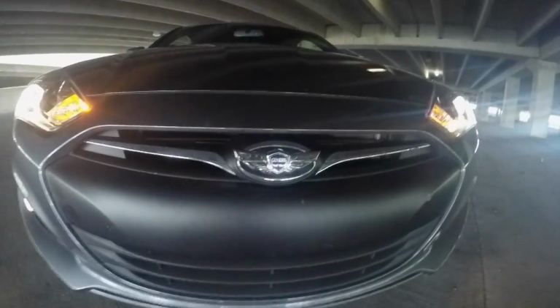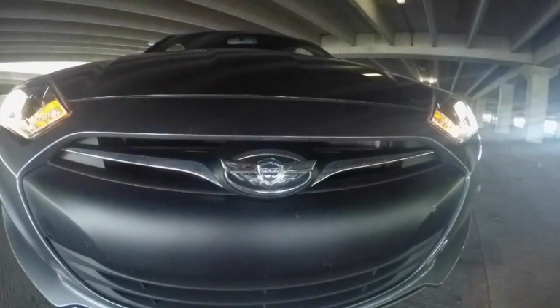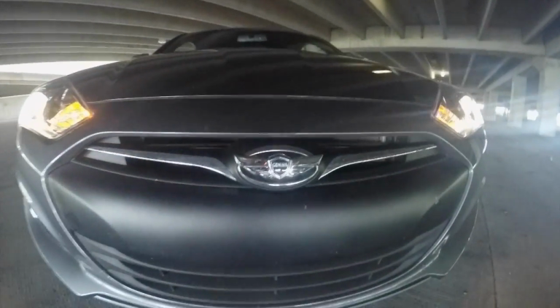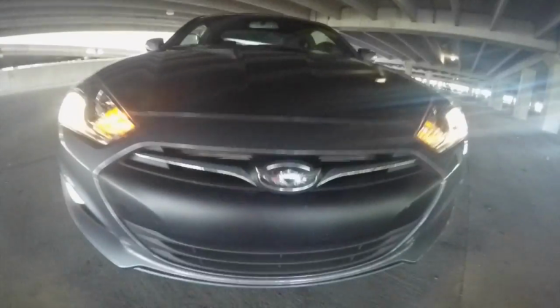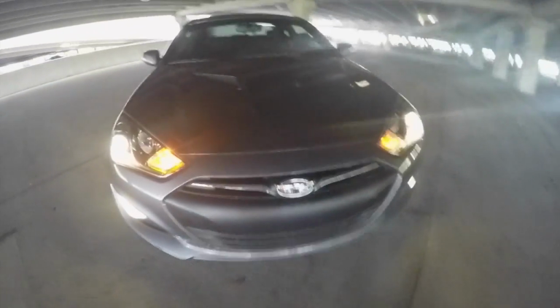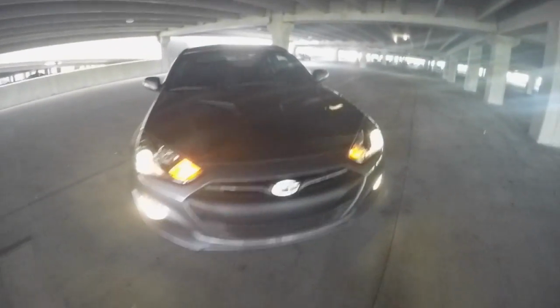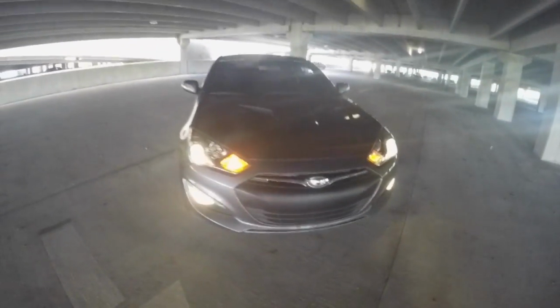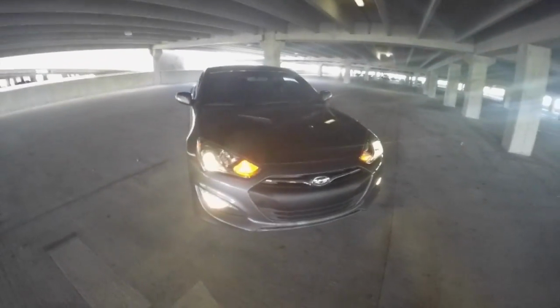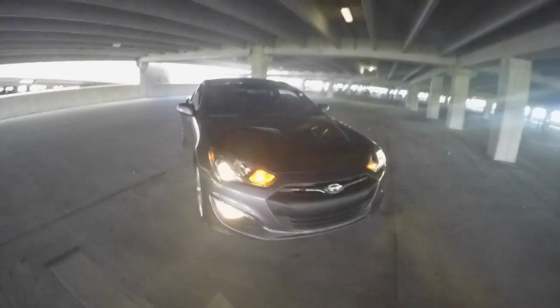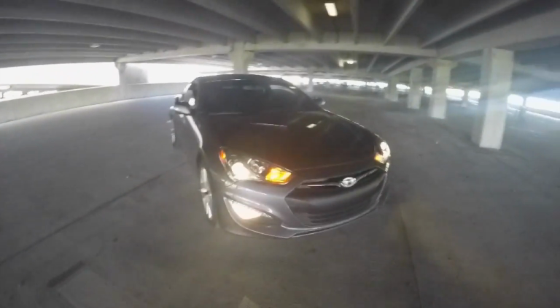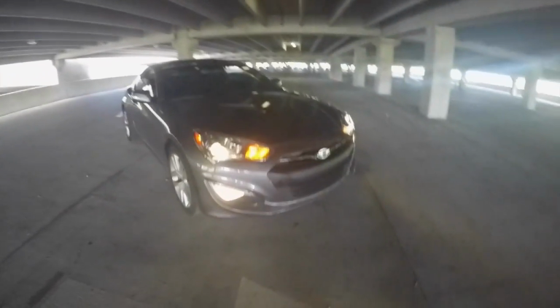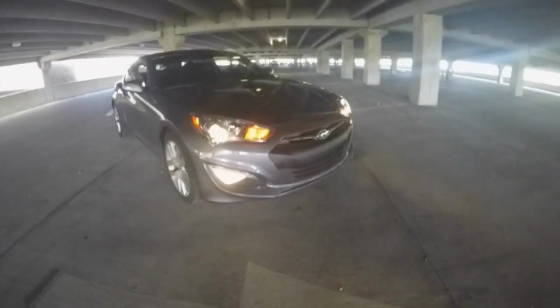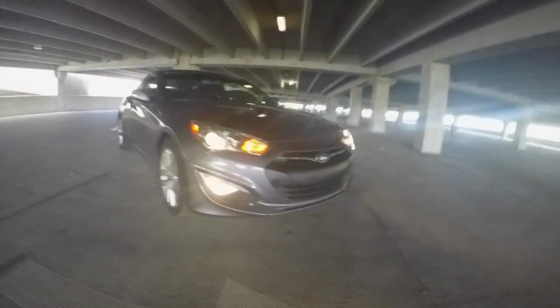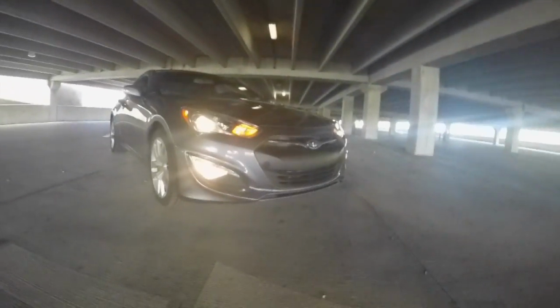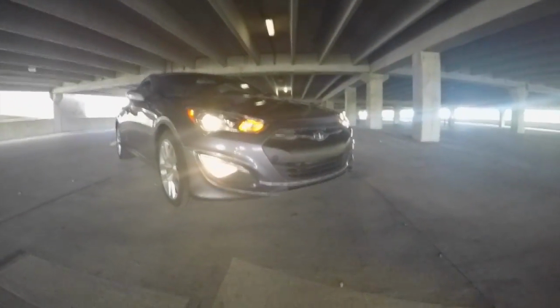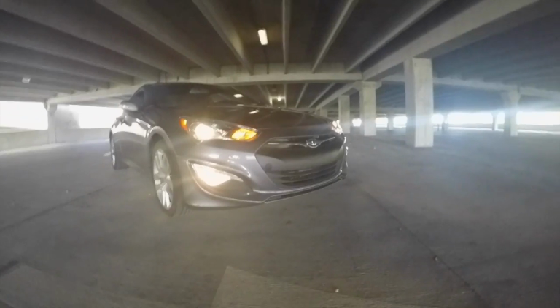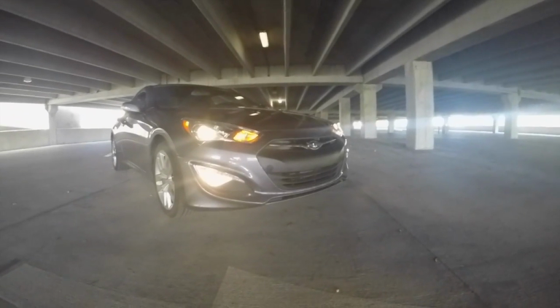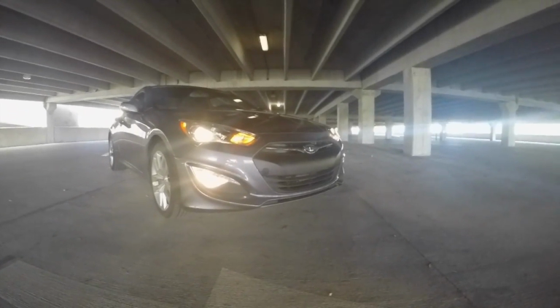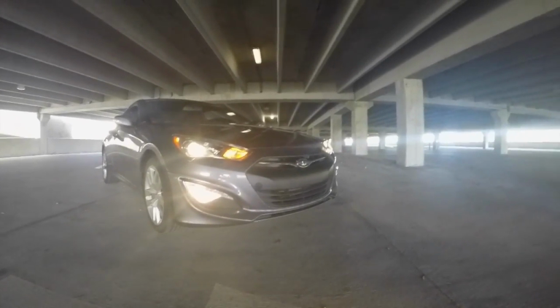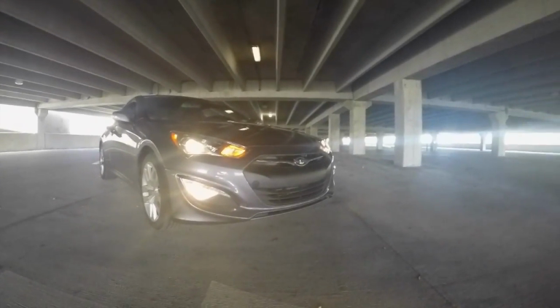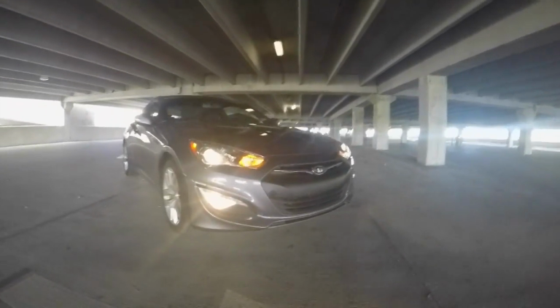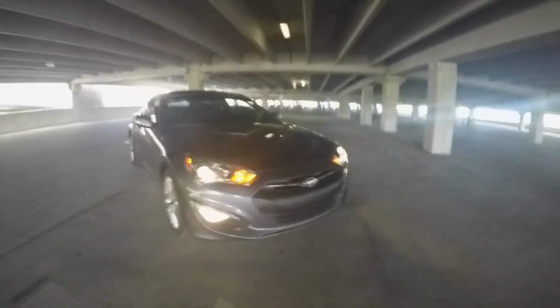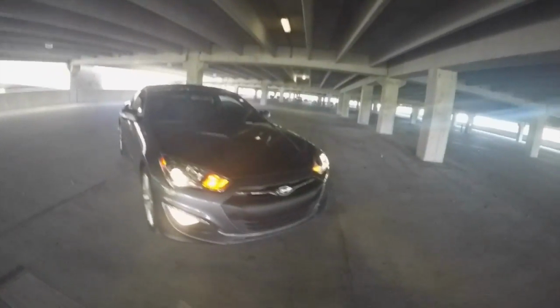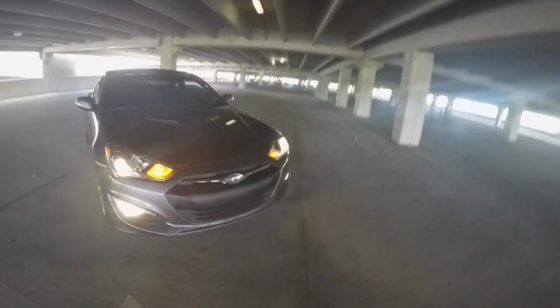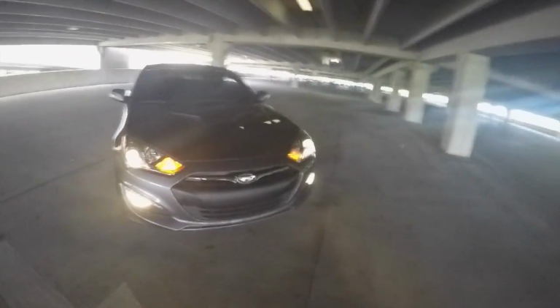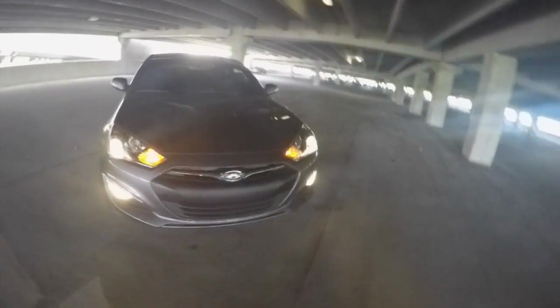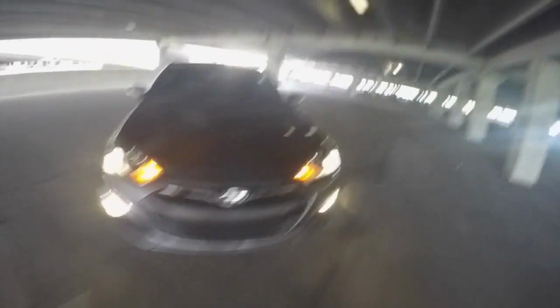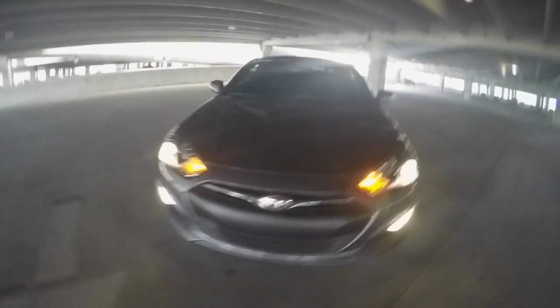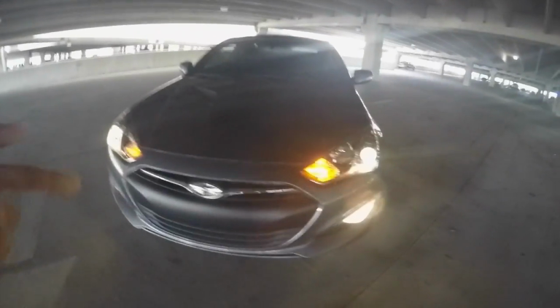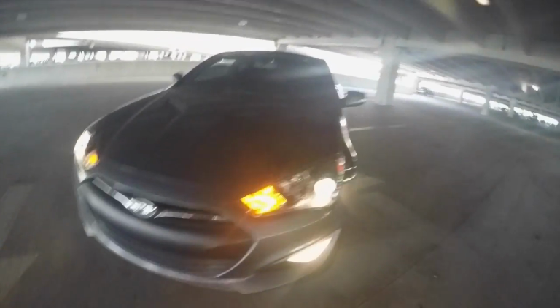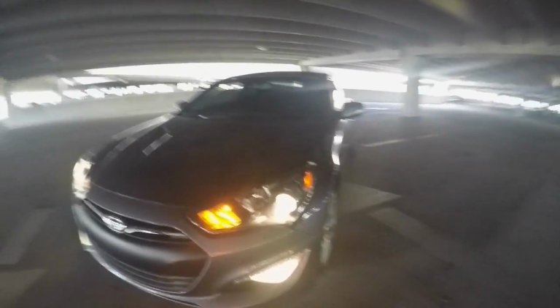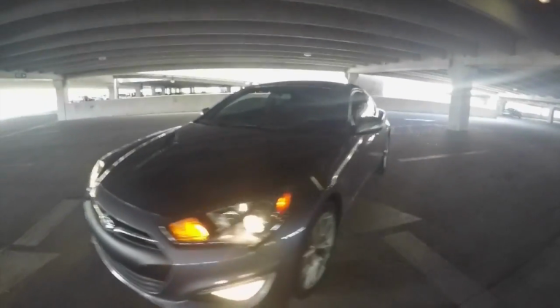This is my other baby, the 2013 R6. She's kind of dirty — I just did a quick little wash at the auto wash, so a little rinsed off. I've been traveling, so I still got some bug splatter everywhere.